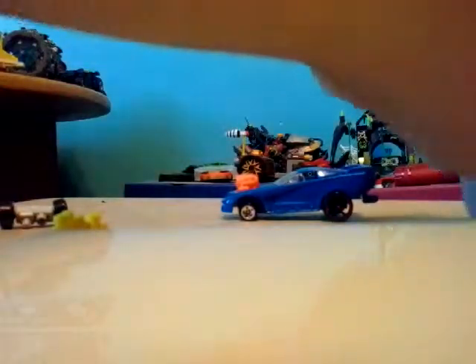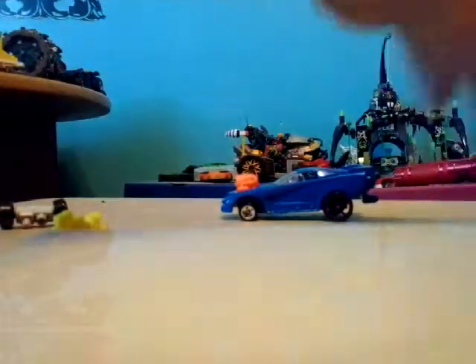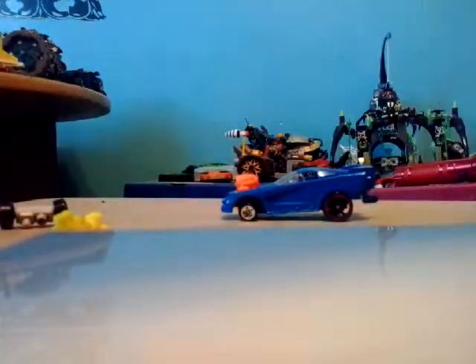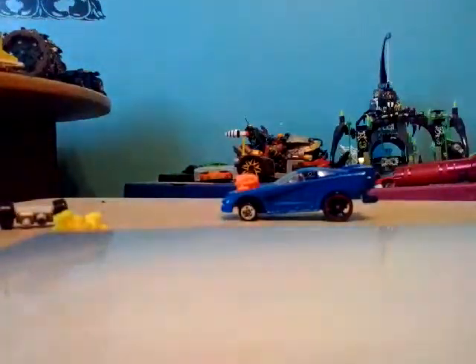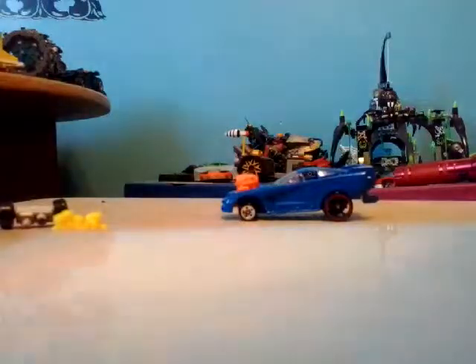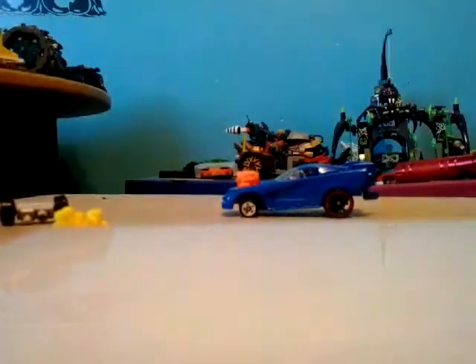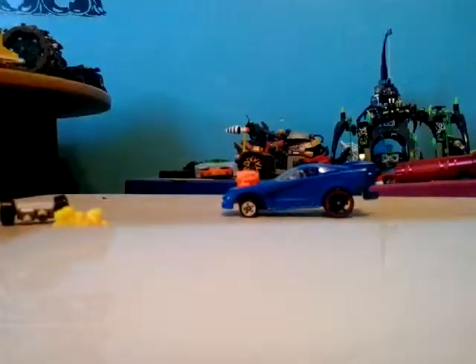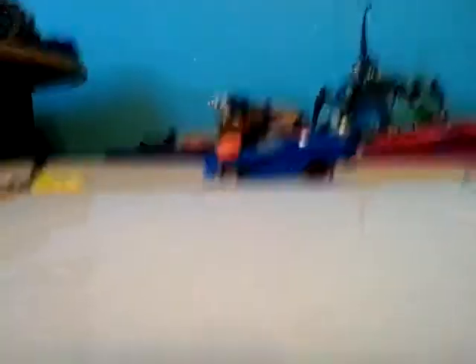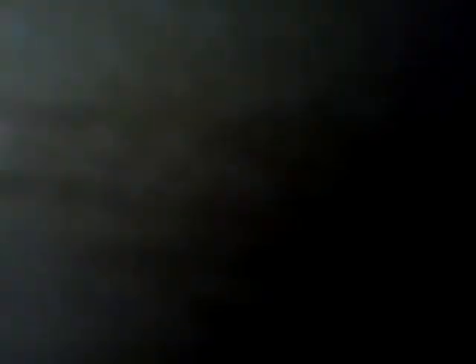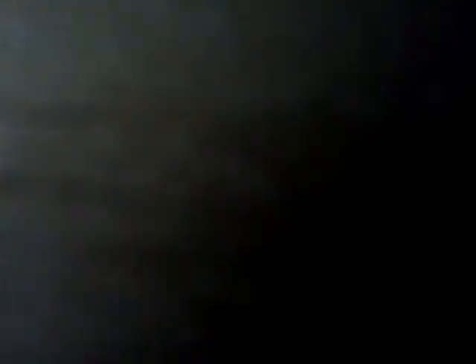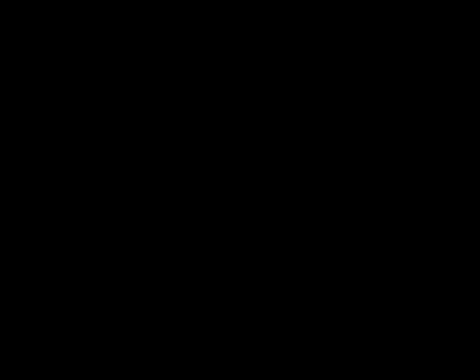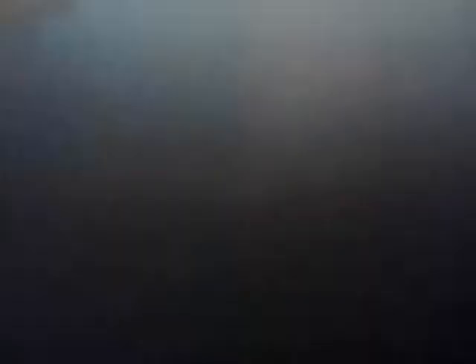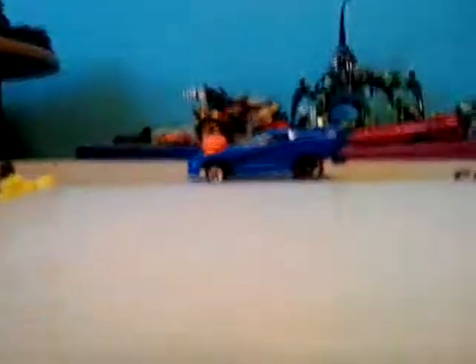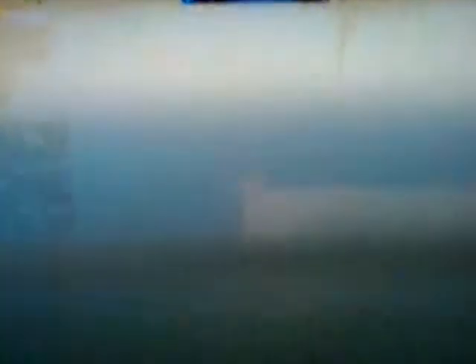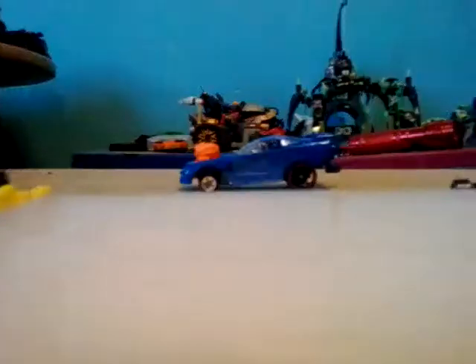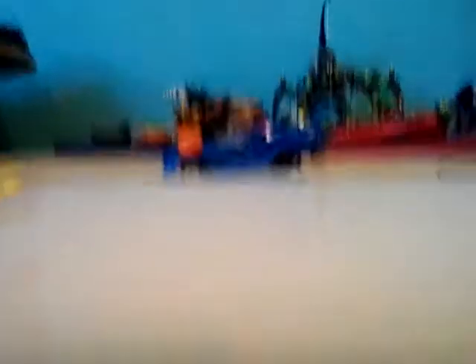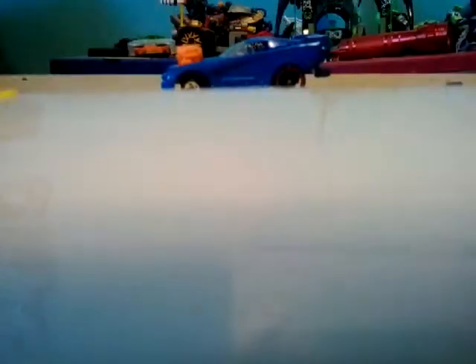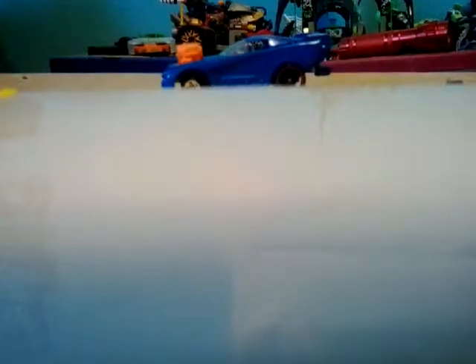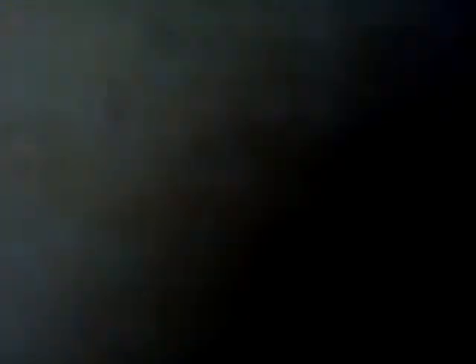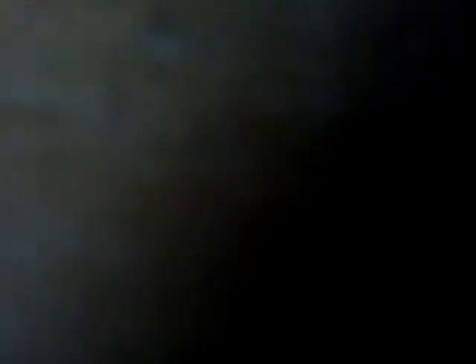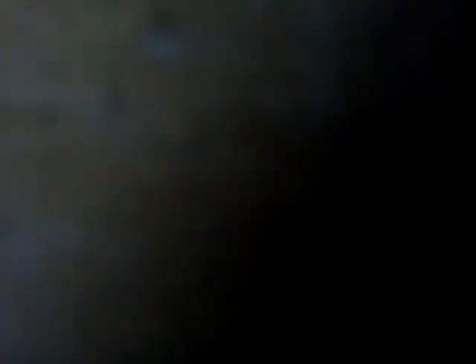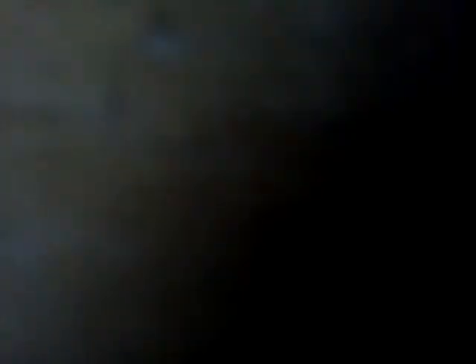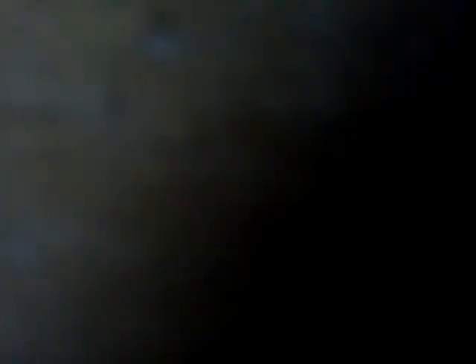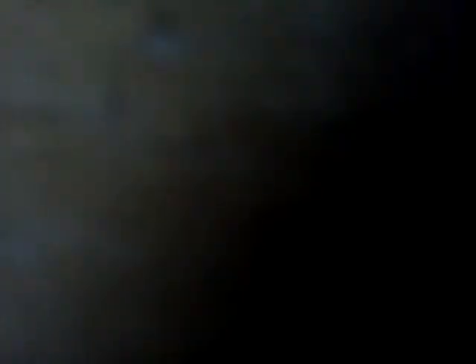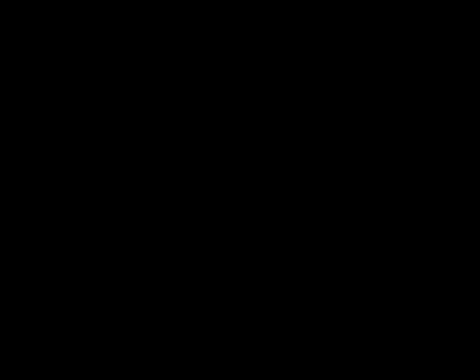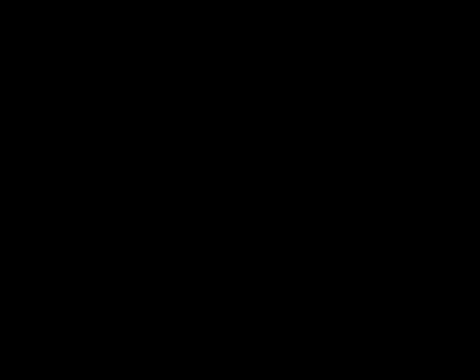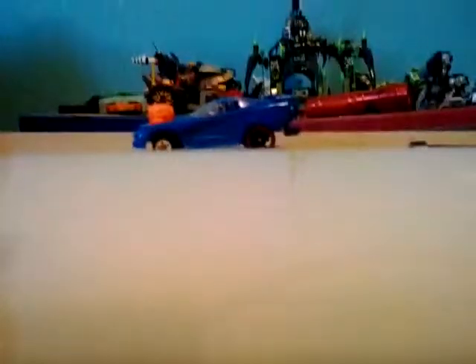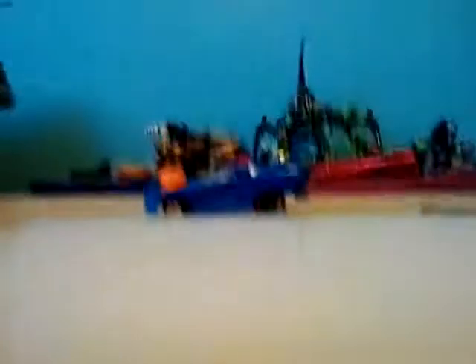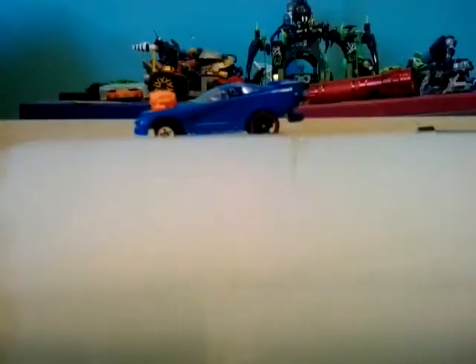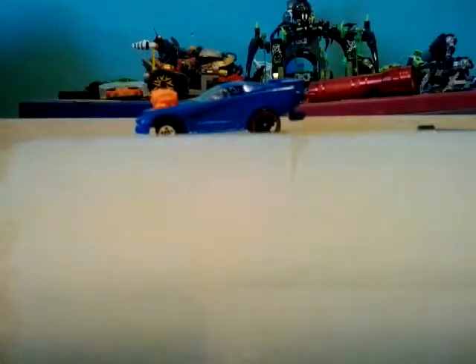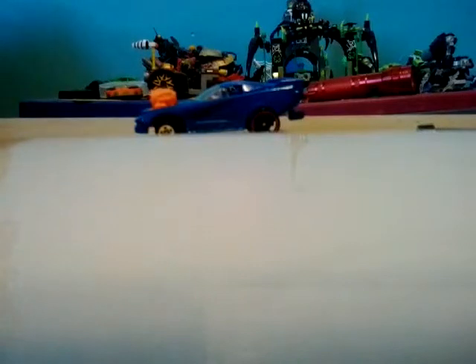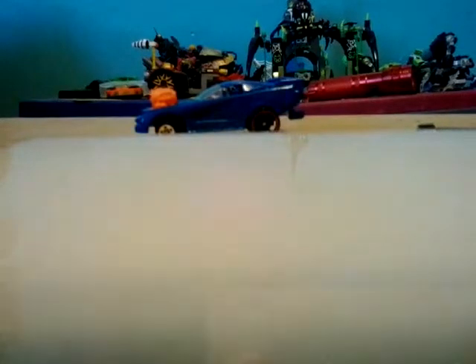They even had a tumbler set — a Custom Motors Batman Tumbler set. Yes, I have to say that three times to get it right.